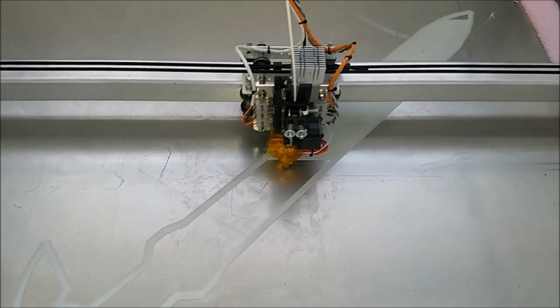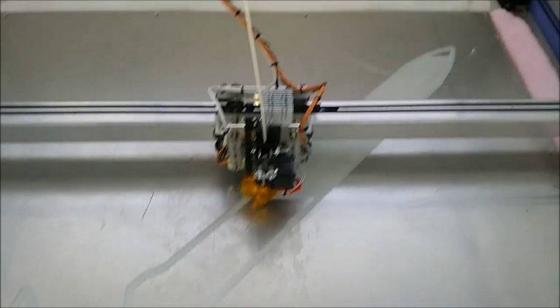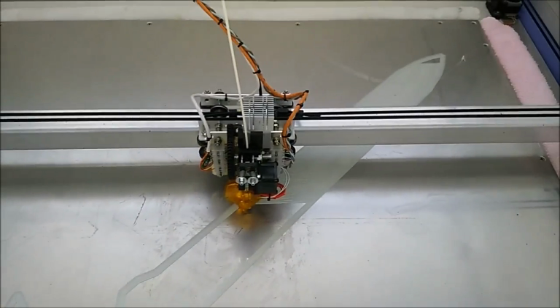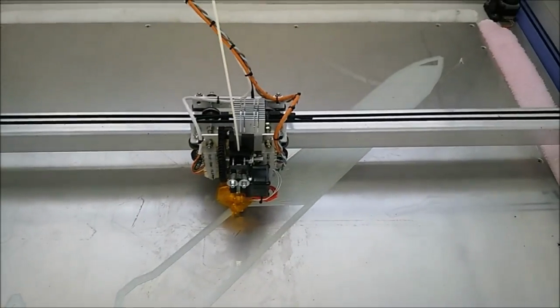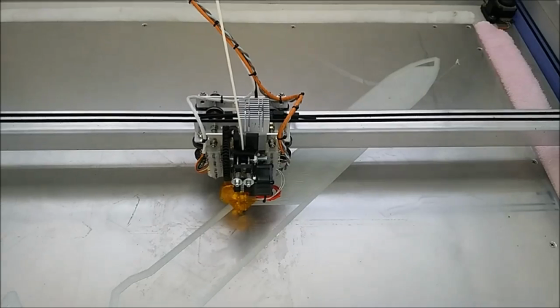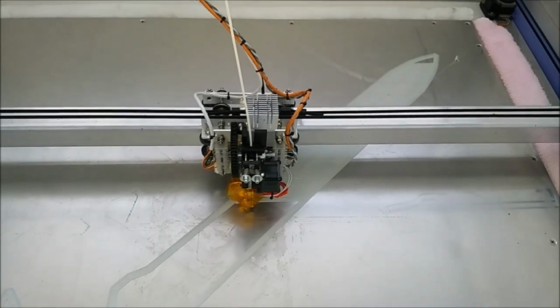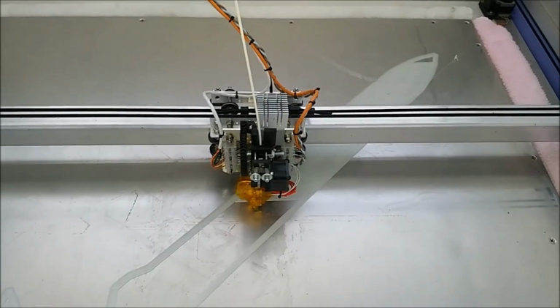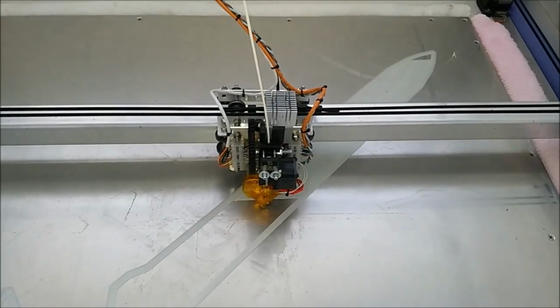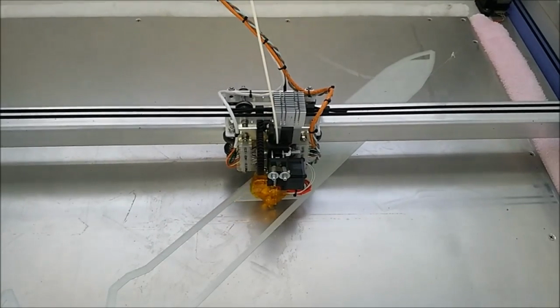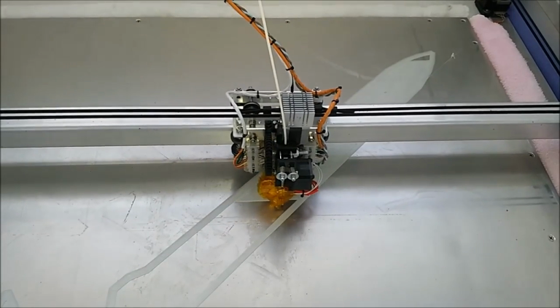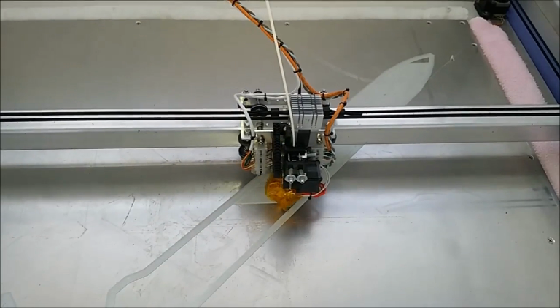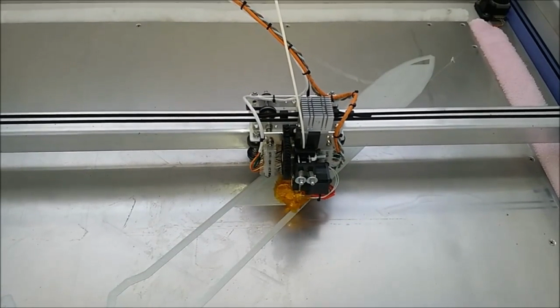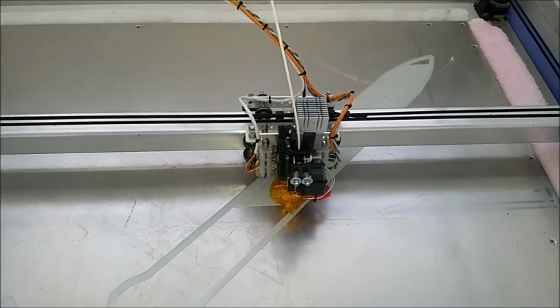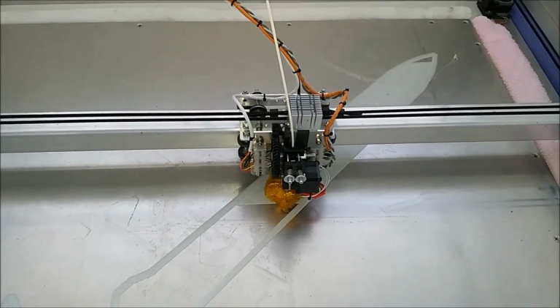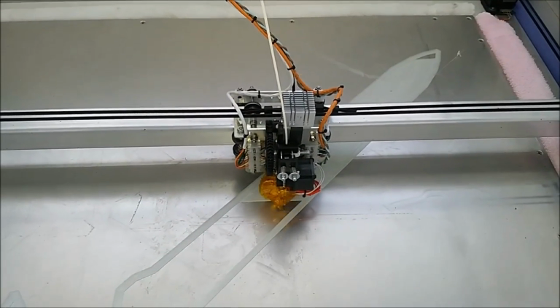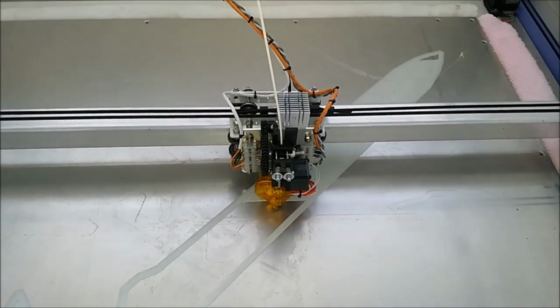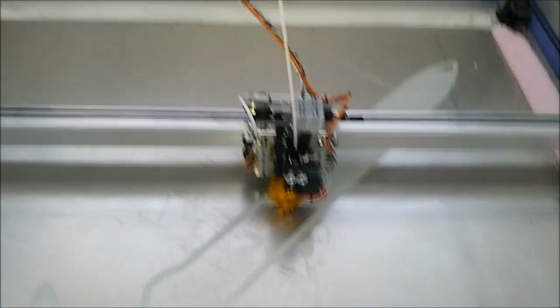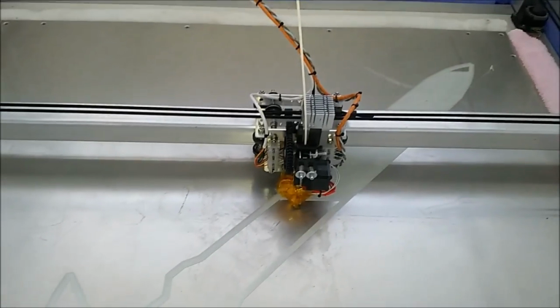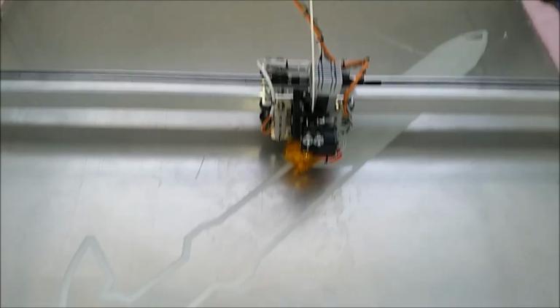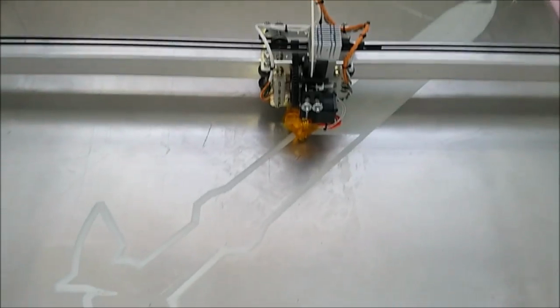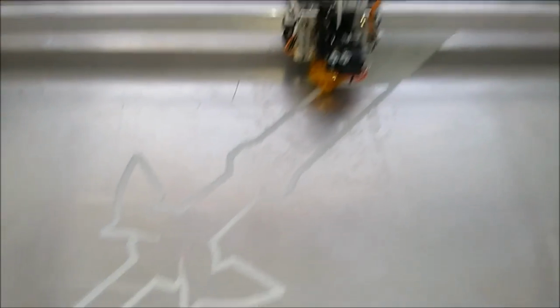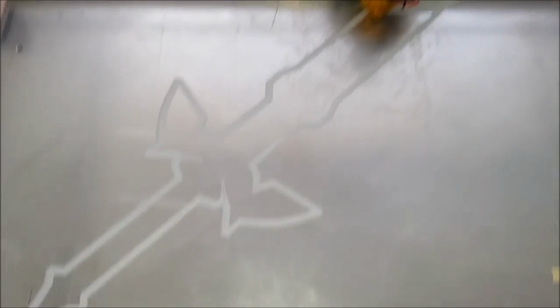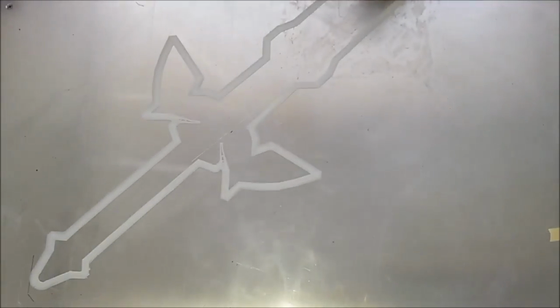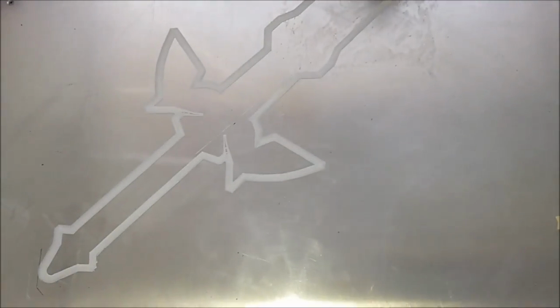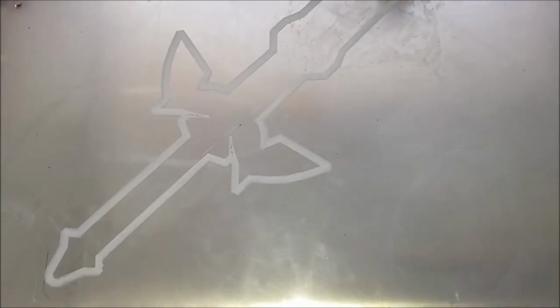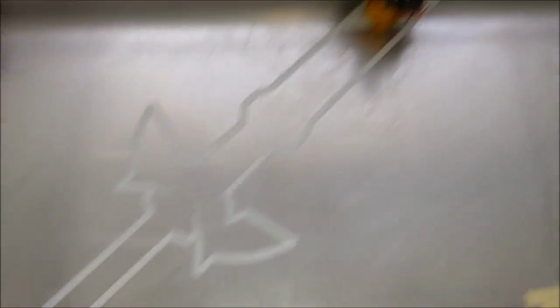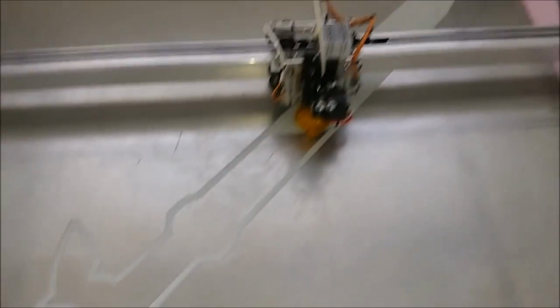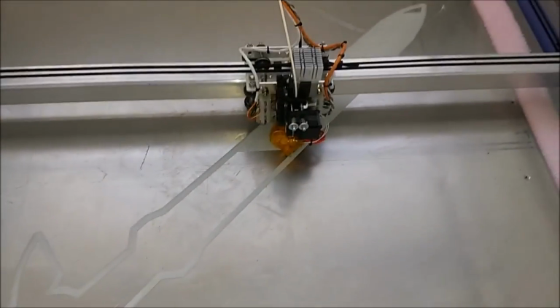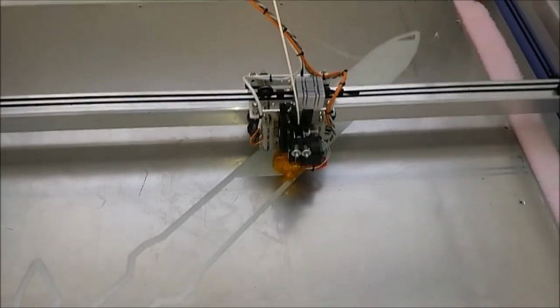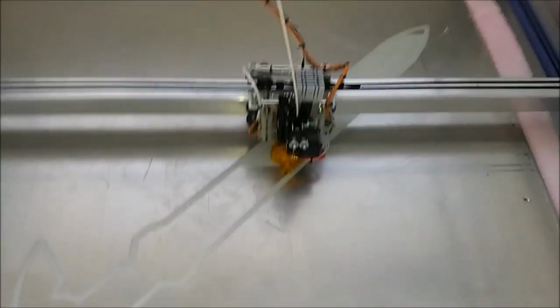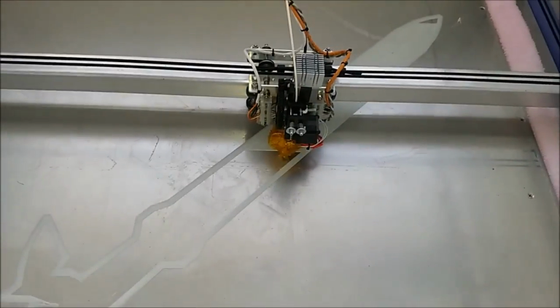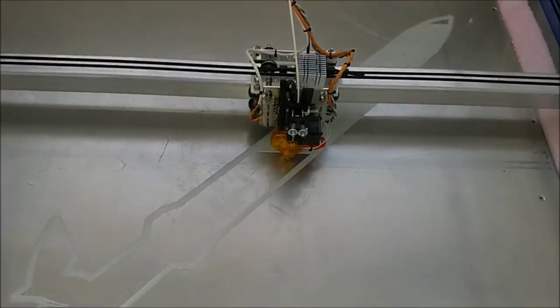I think it's going to take about 4 hours to print half the sword. I've split the sword in half, so I'll just print it twice and glue it together. We'll just see how that goes.